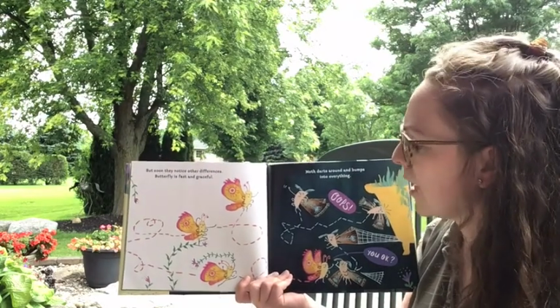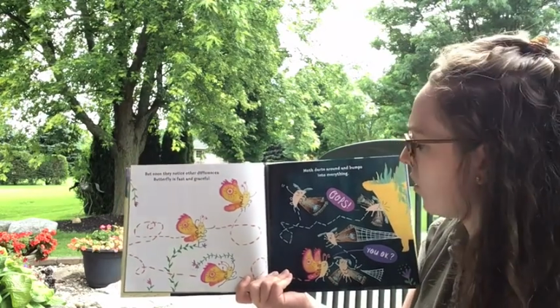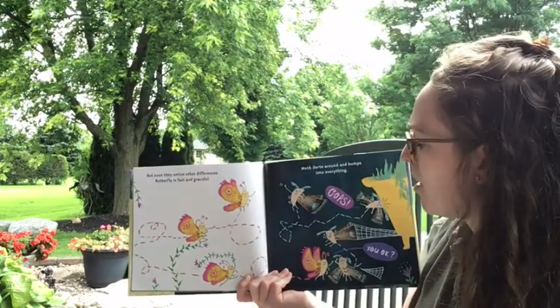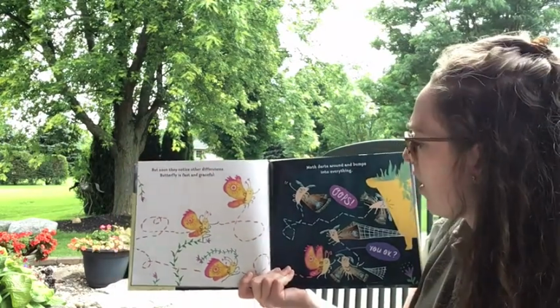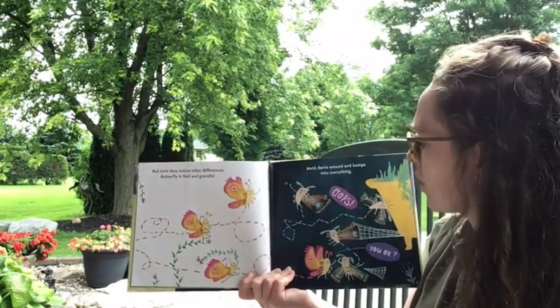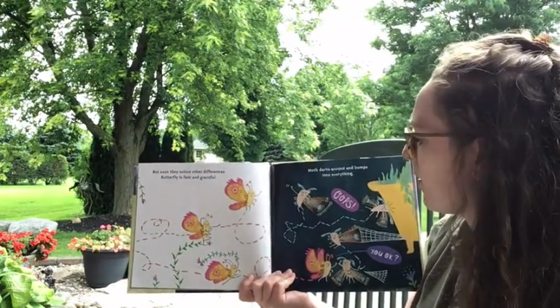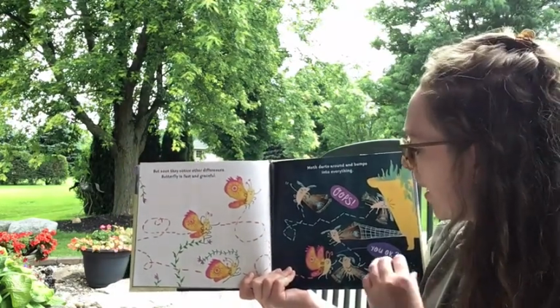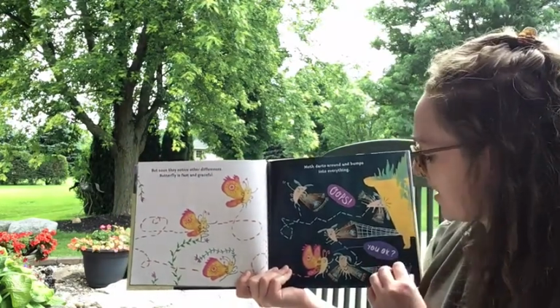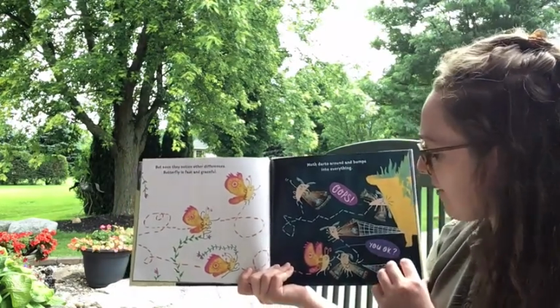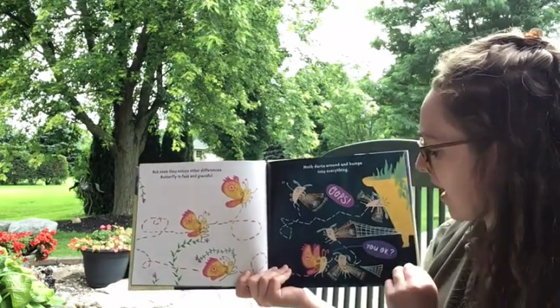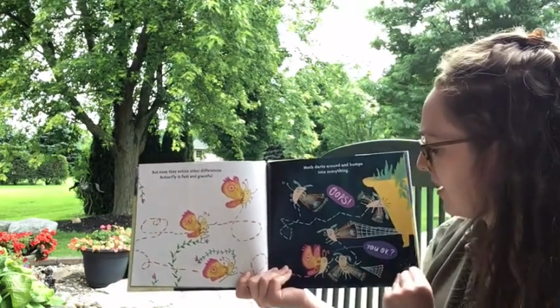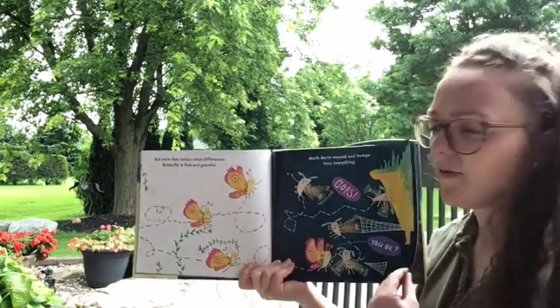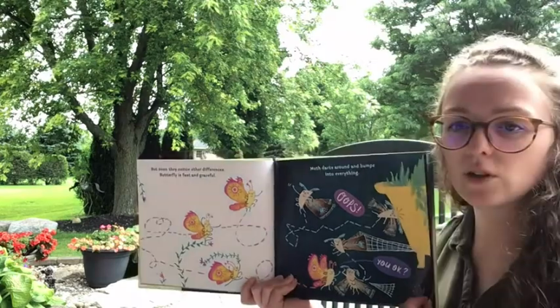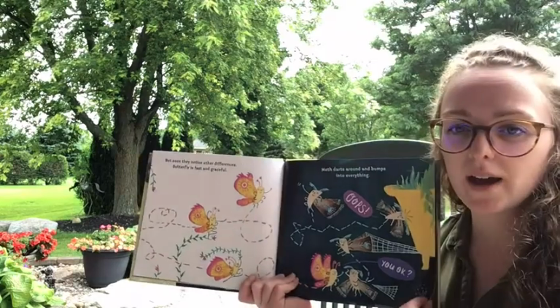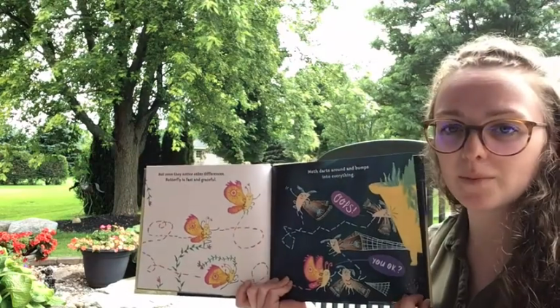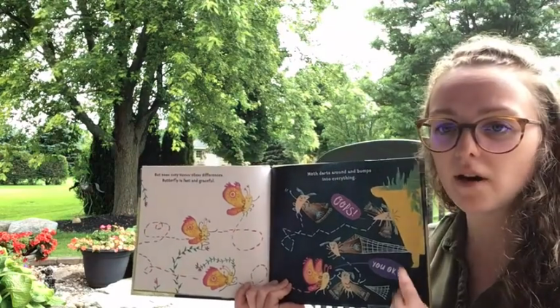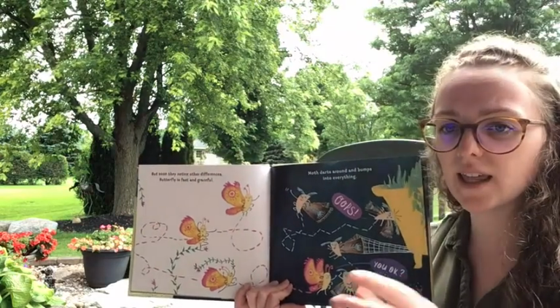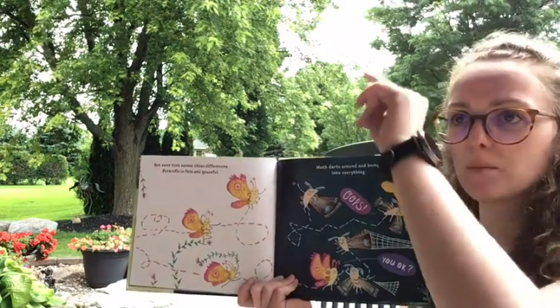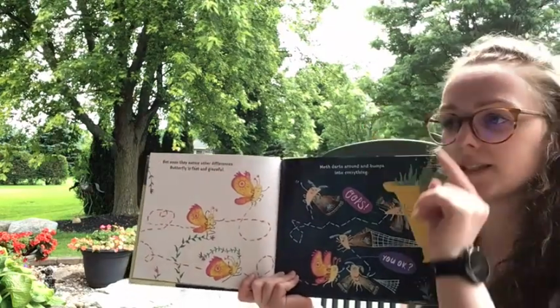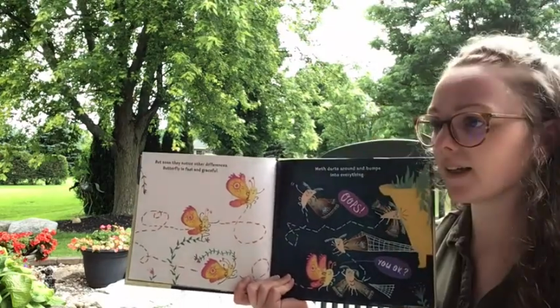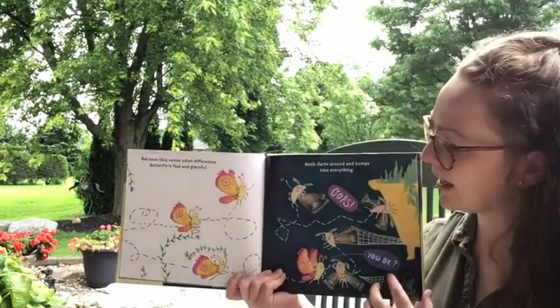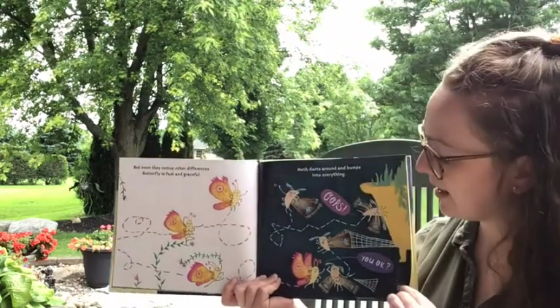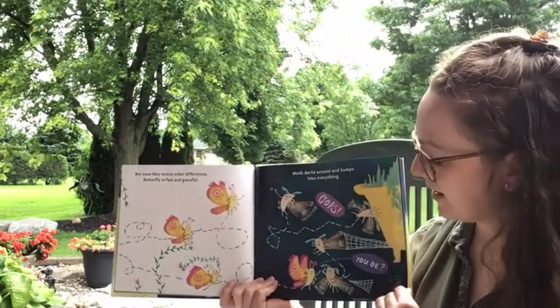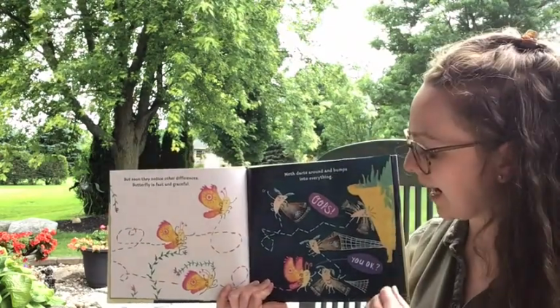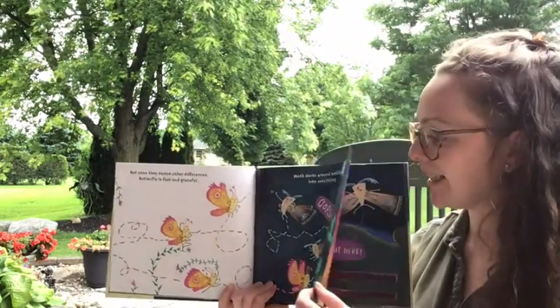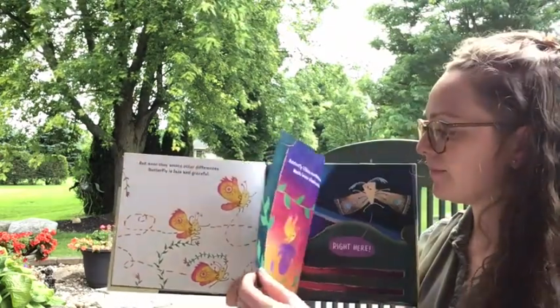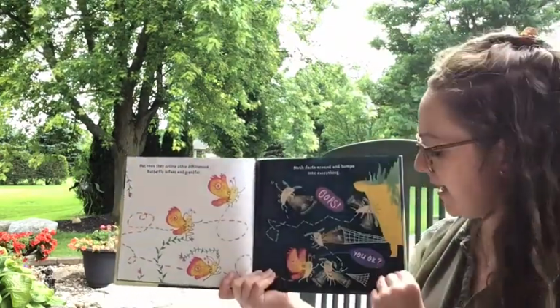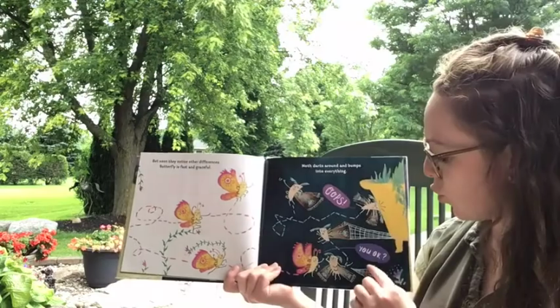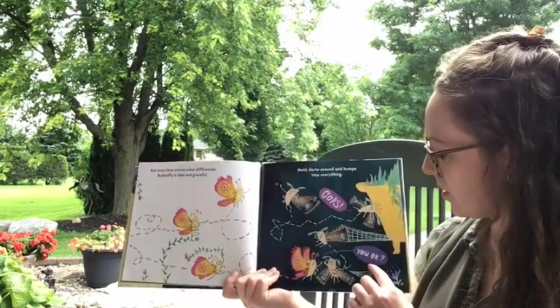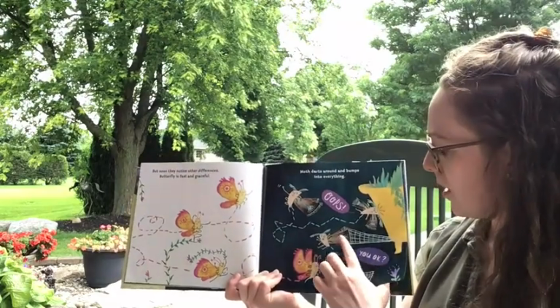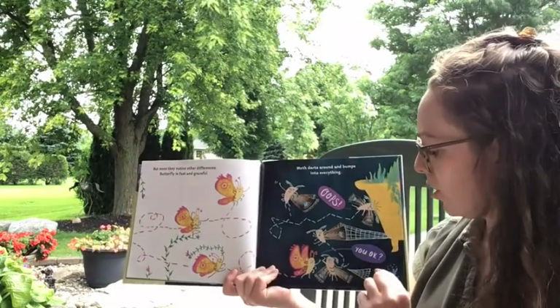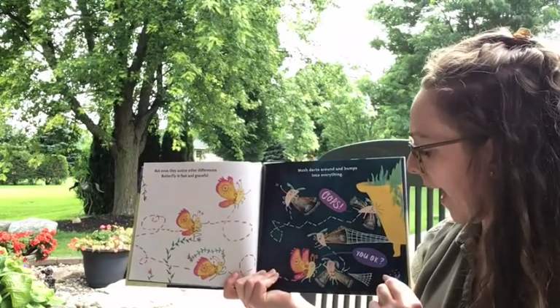'But soon they notice other differences. Butterfly is fast and graceful. Moth darts around and bumps into everything.' Have you ever noticed that about moths? They like to bump into everything. They're kind of silly. 'Oops, are you okay?'